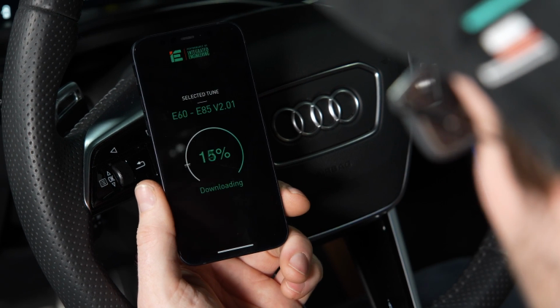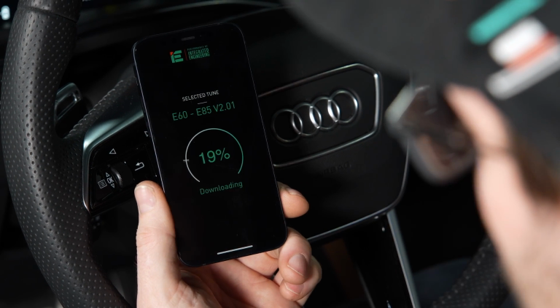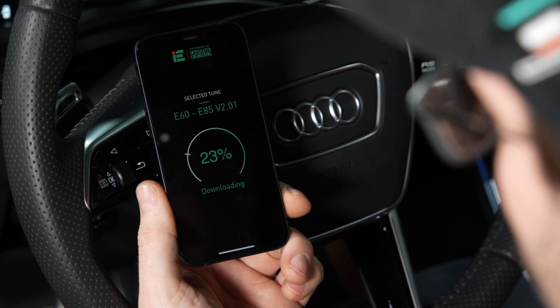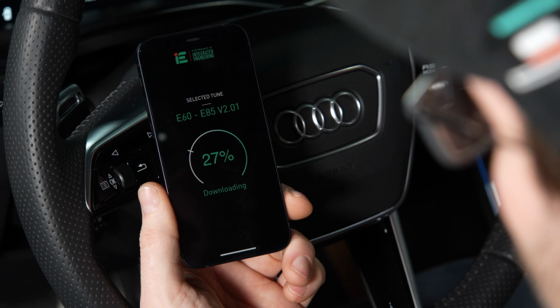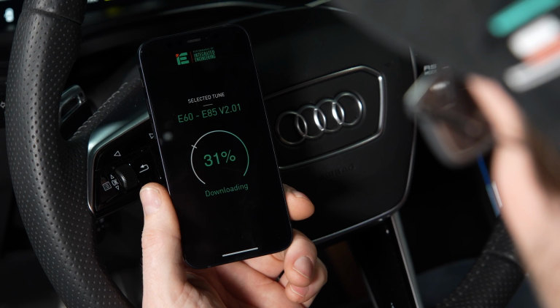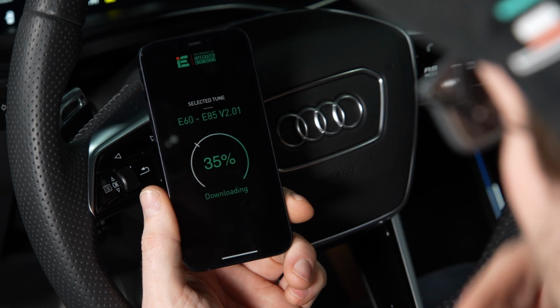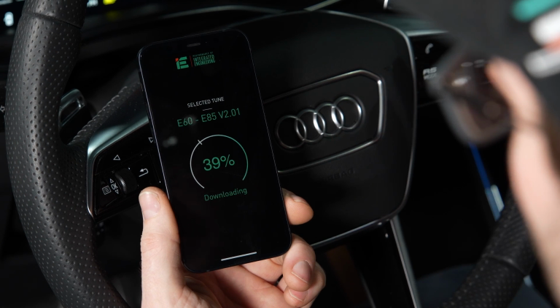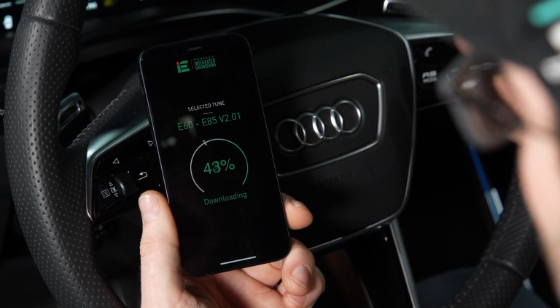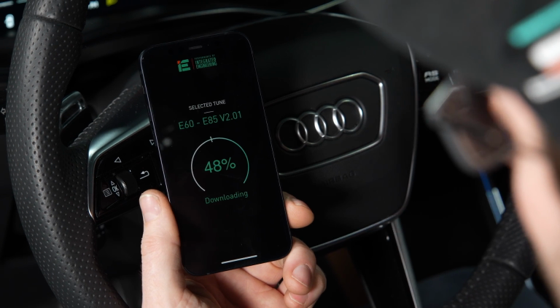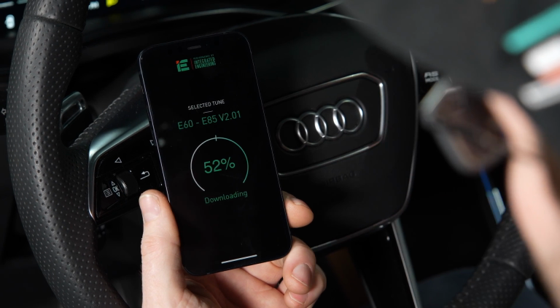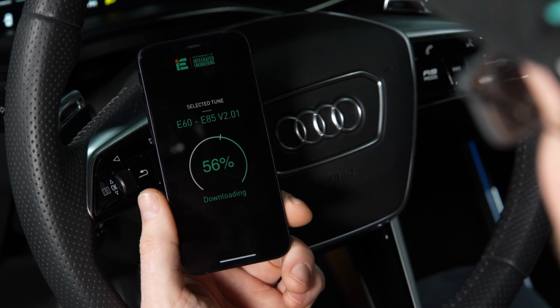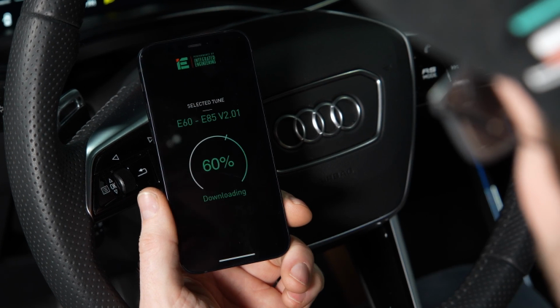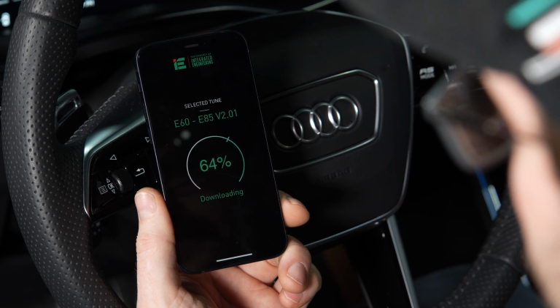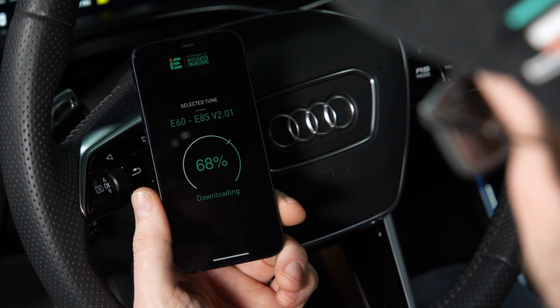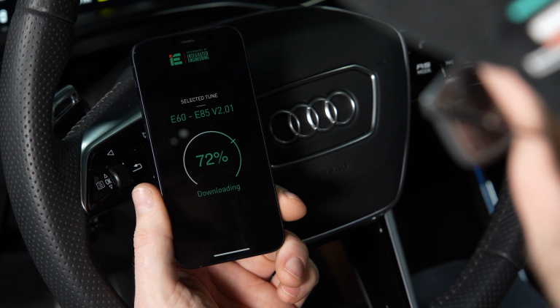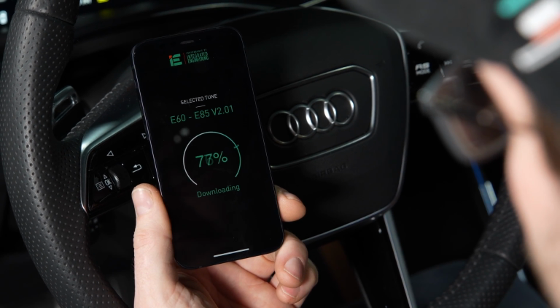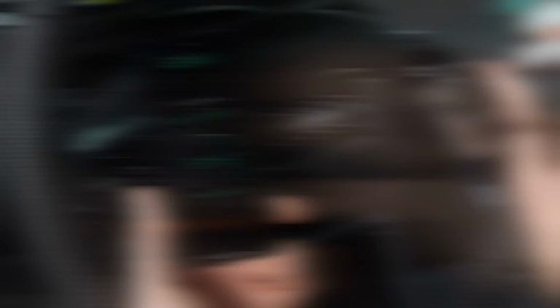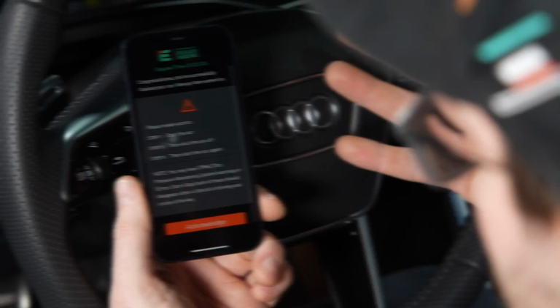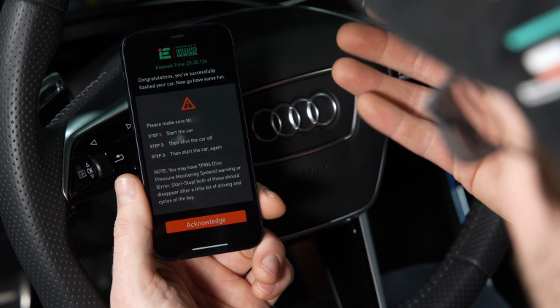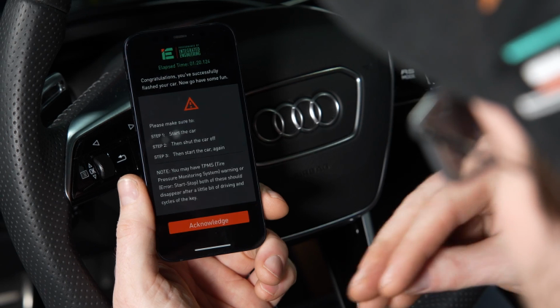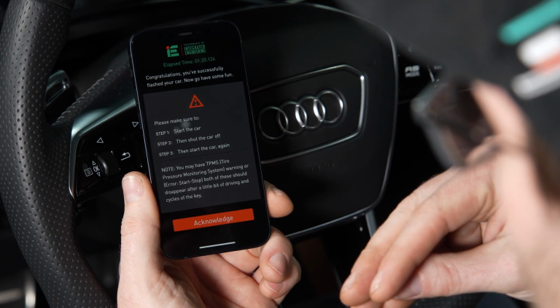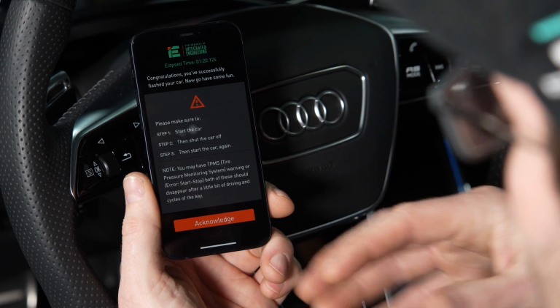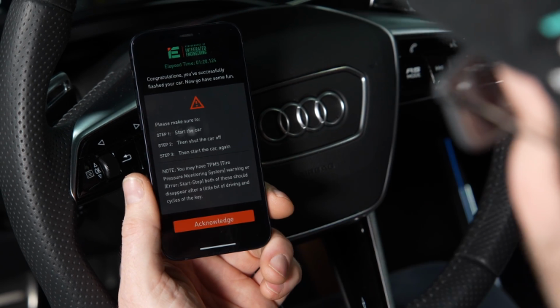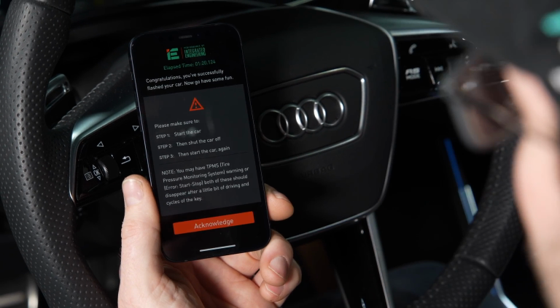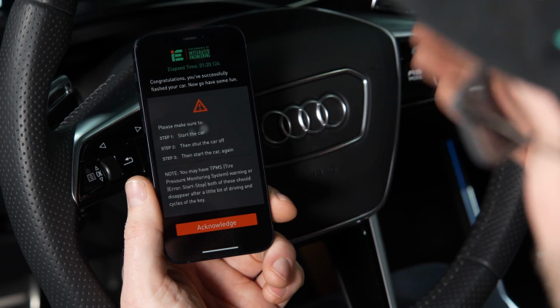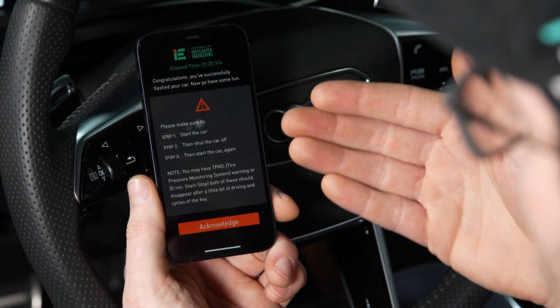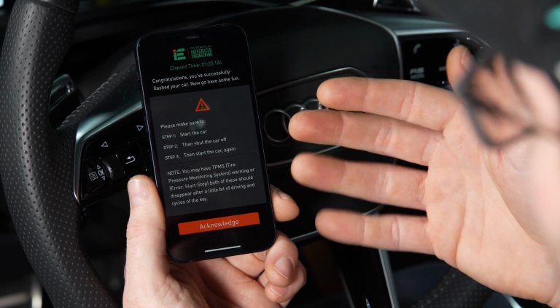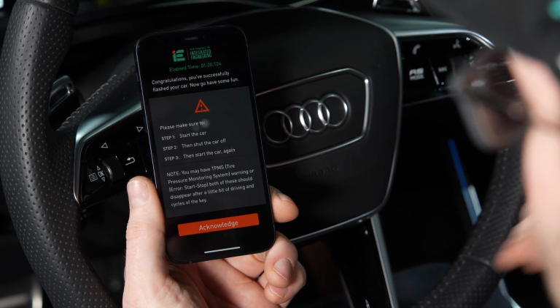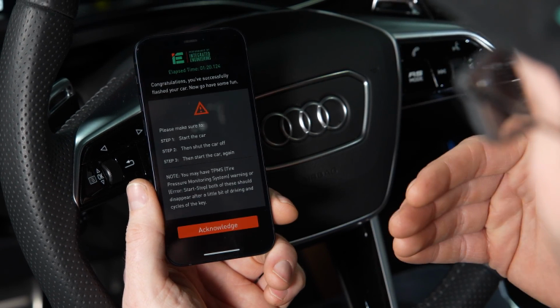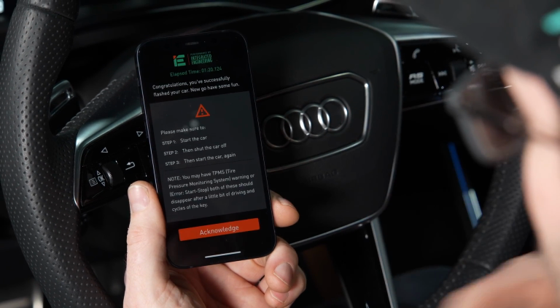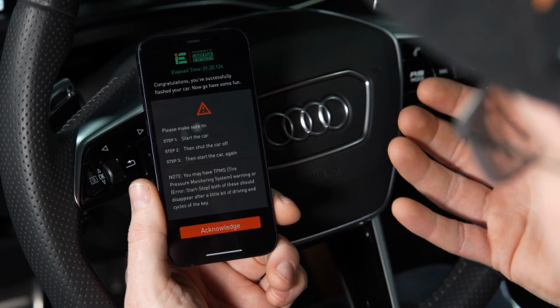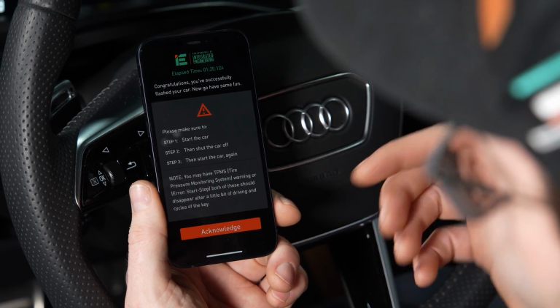Just like the first time you tuned your car, it's normal for some lights and noises to happen on the dash. And again, just like before, you're going to want to make sure to start the car, shut the car off, and start the car again.